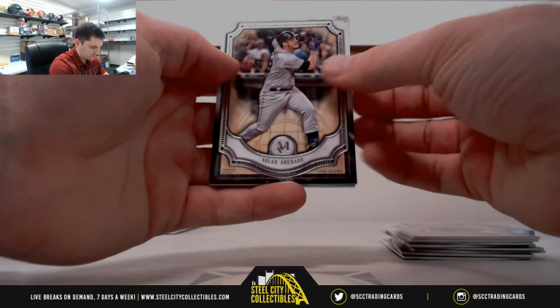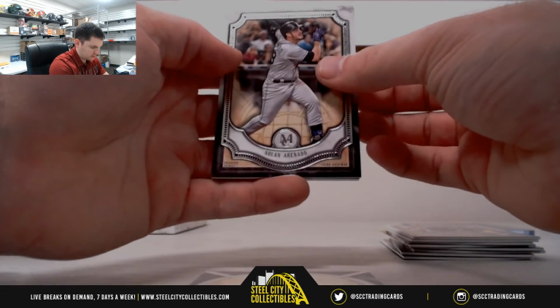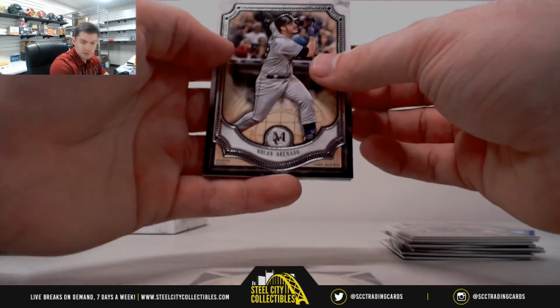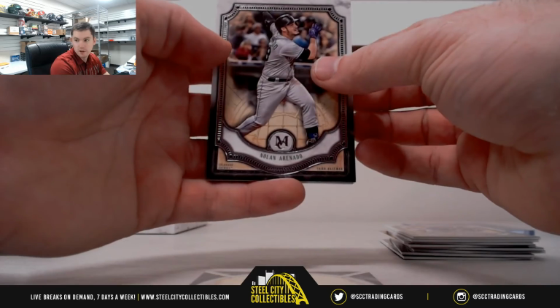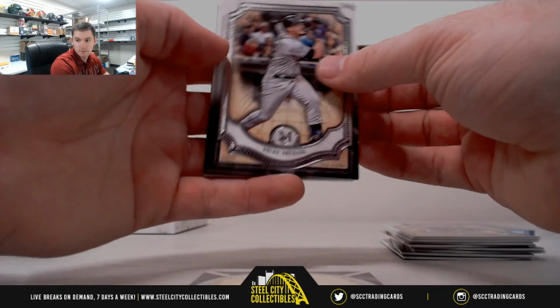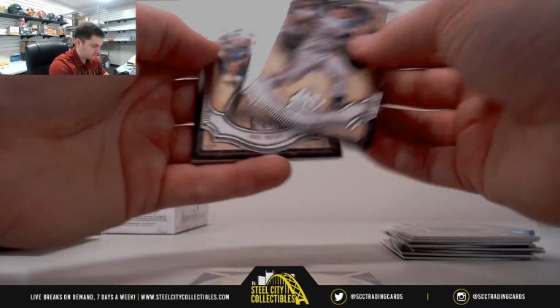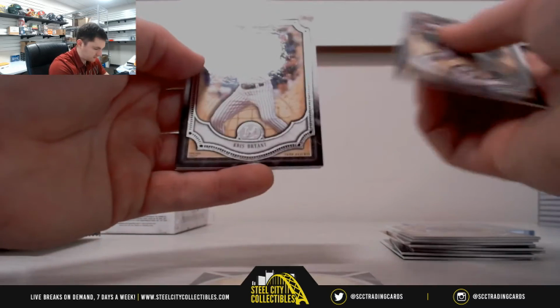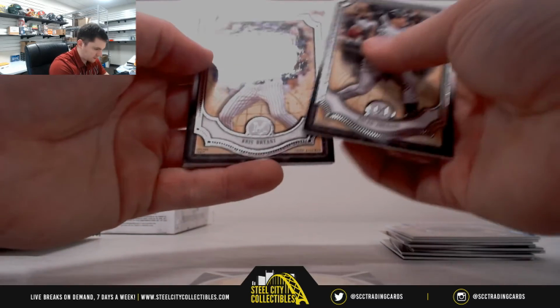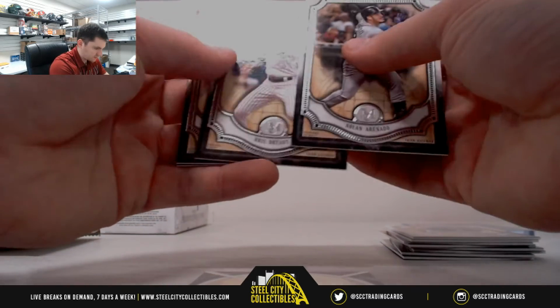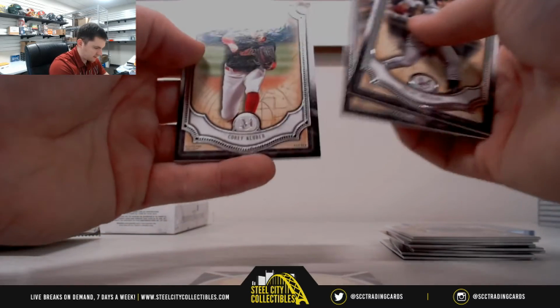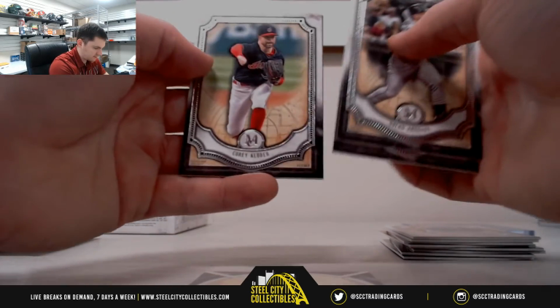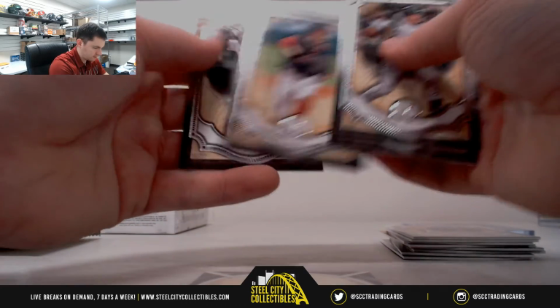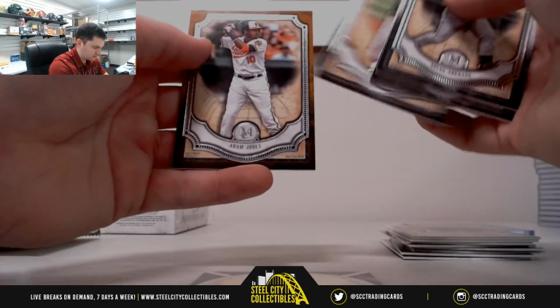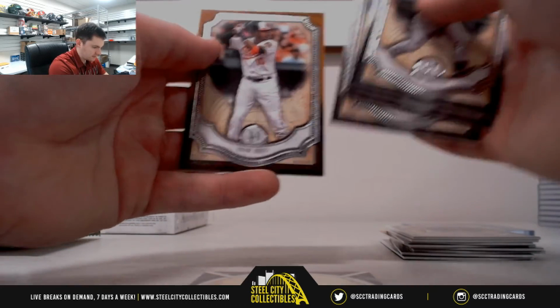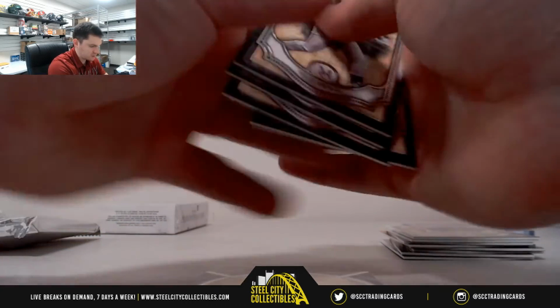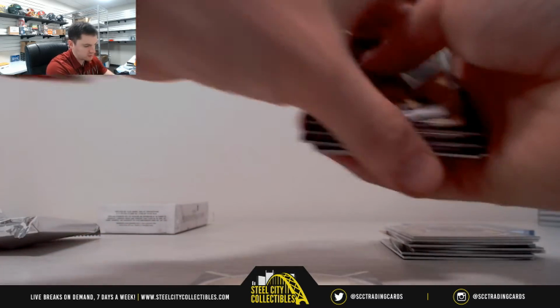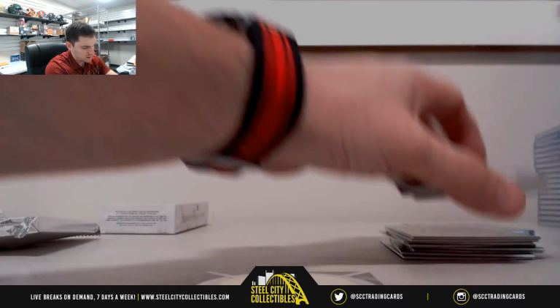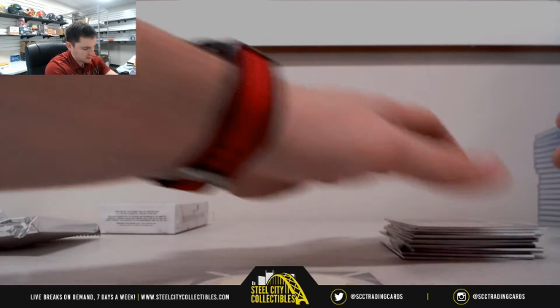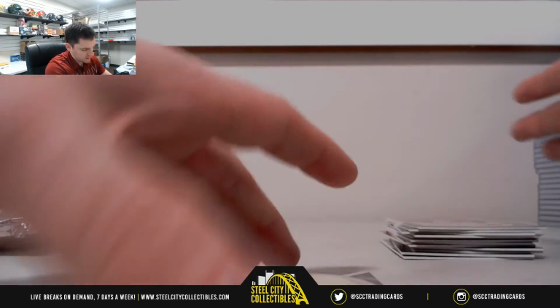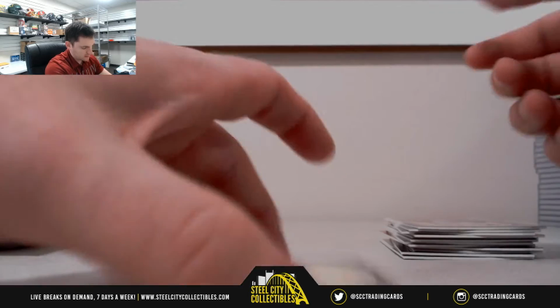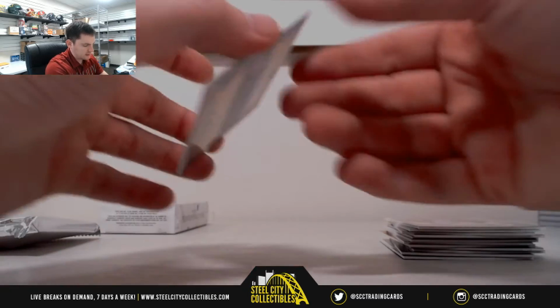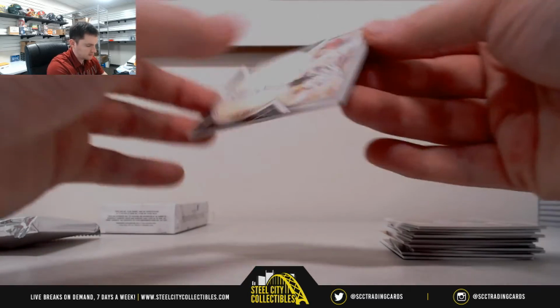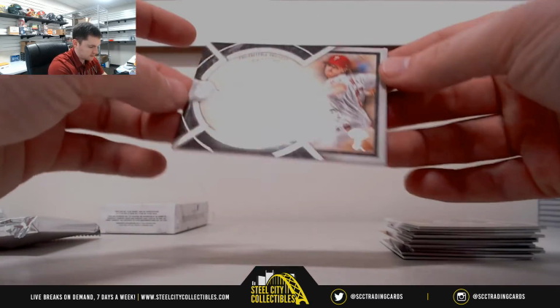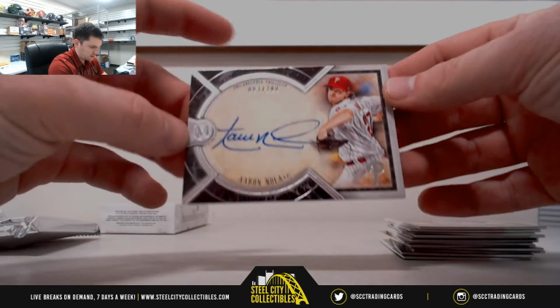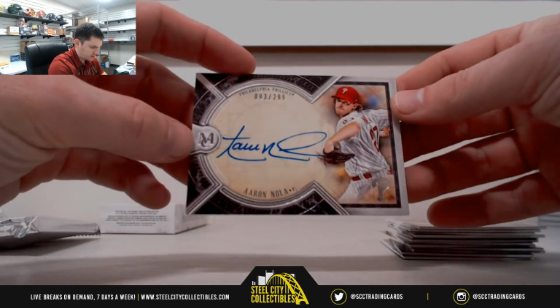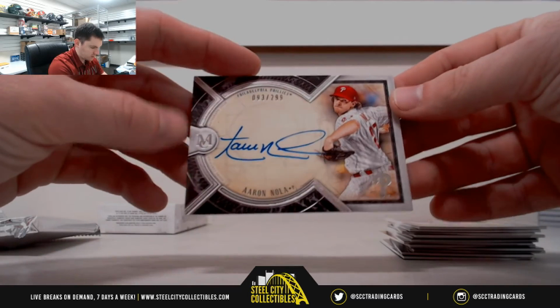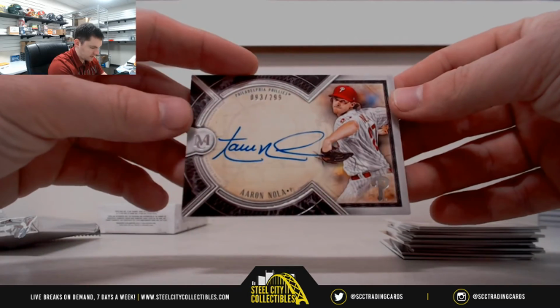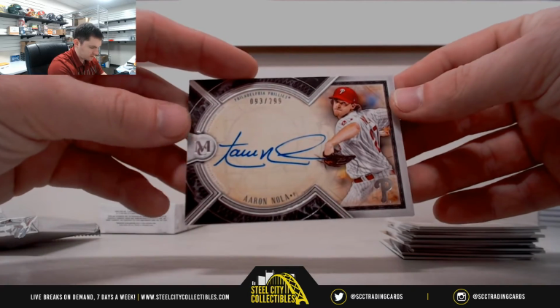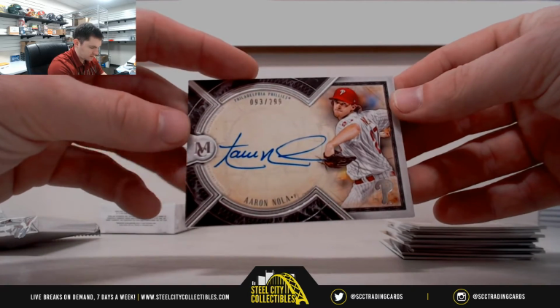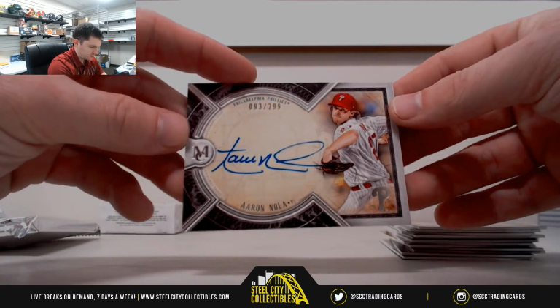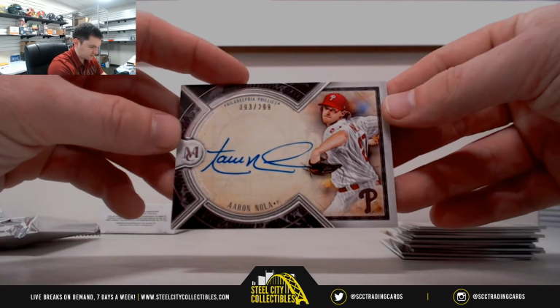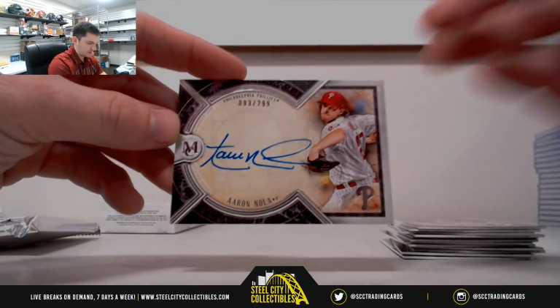Nolan Arenado, Kris Bryant, Corey Kluber, Adam Jones, and our hit — Aaron Nola. $93 of $299.